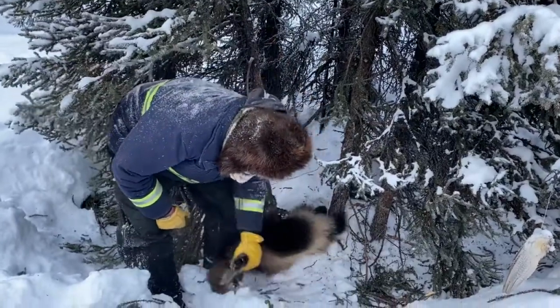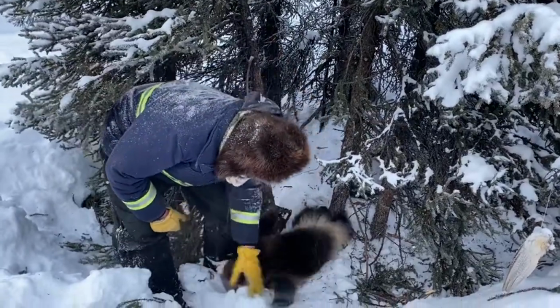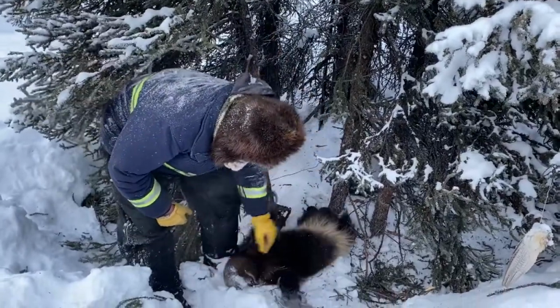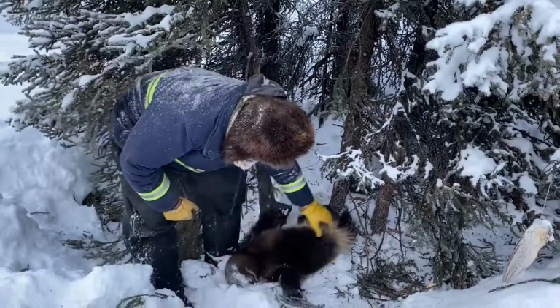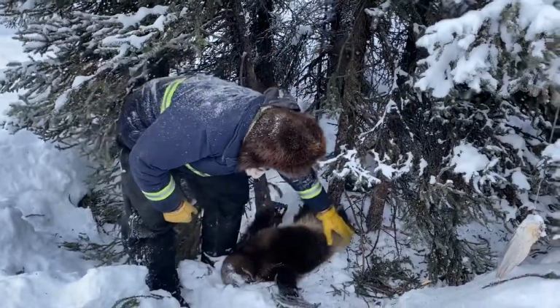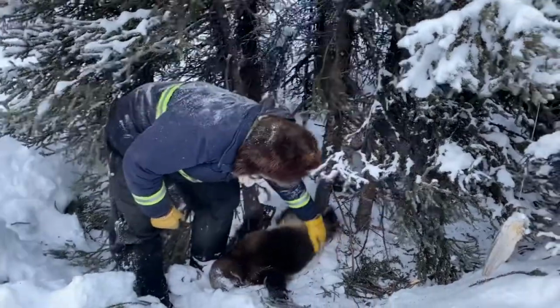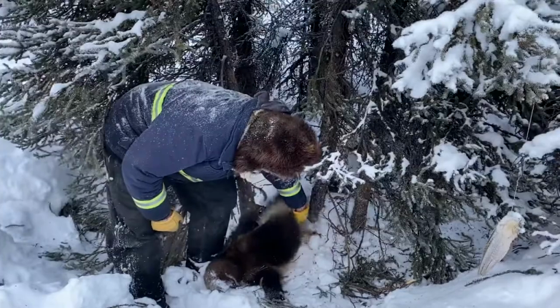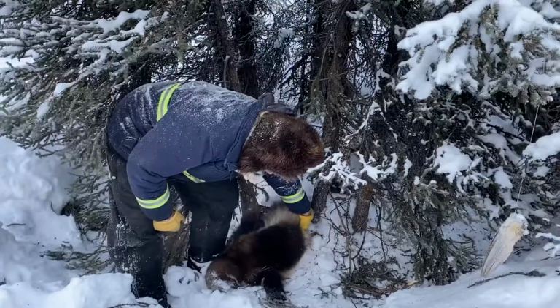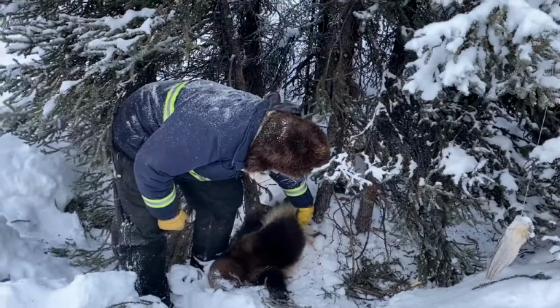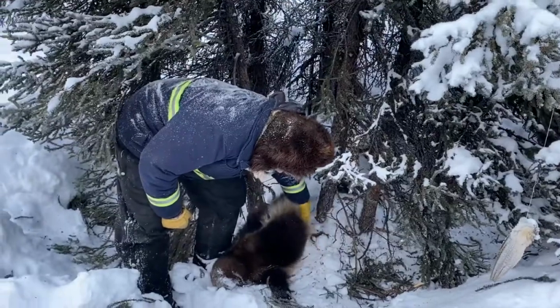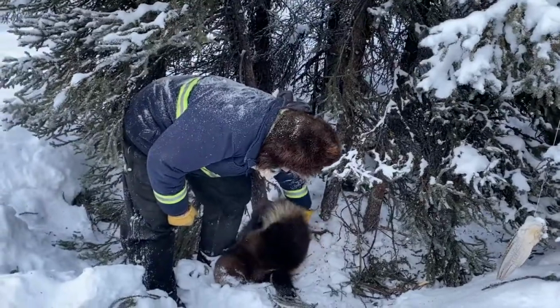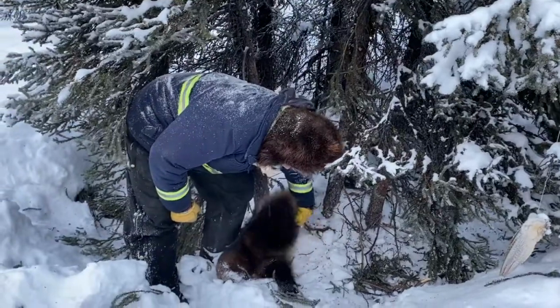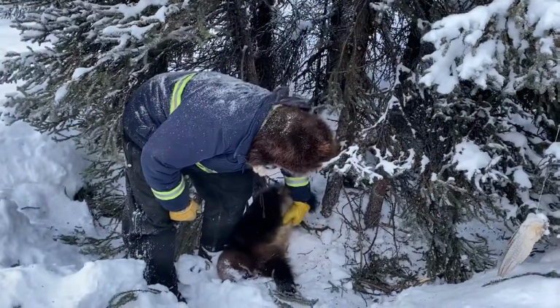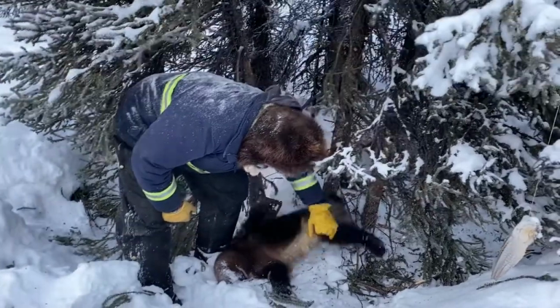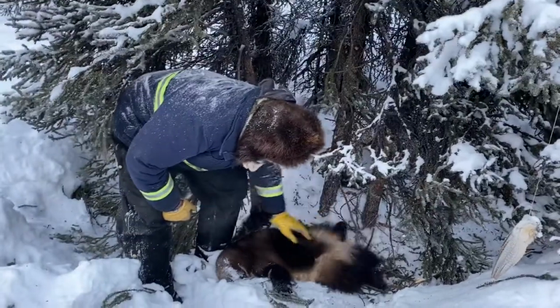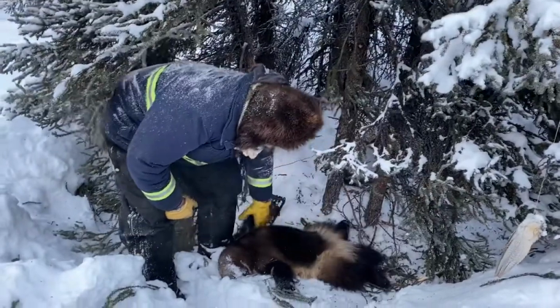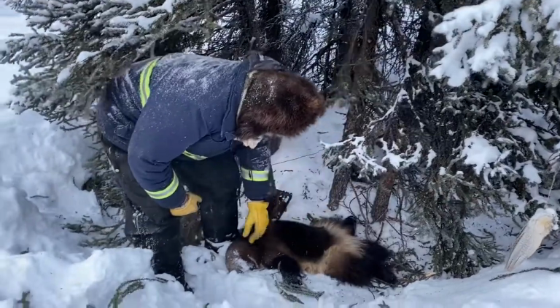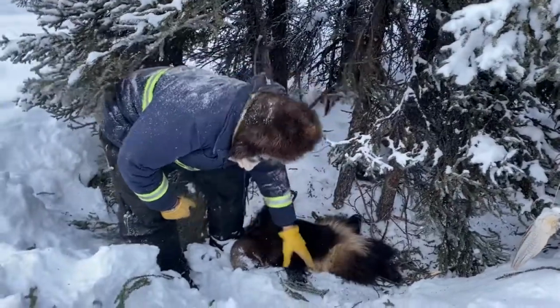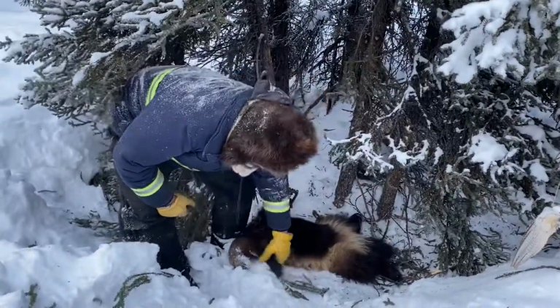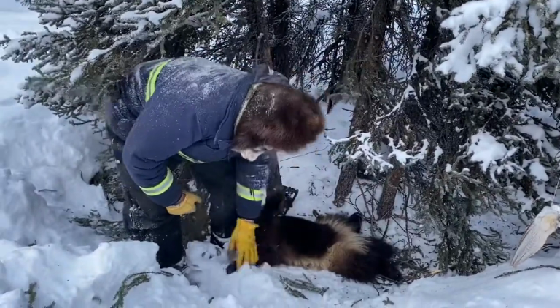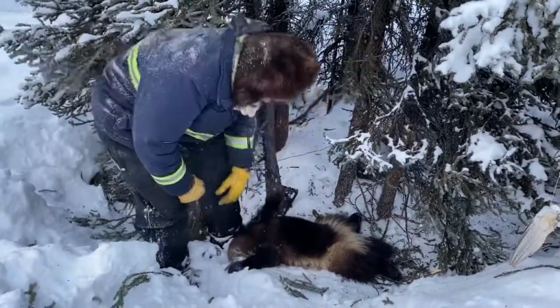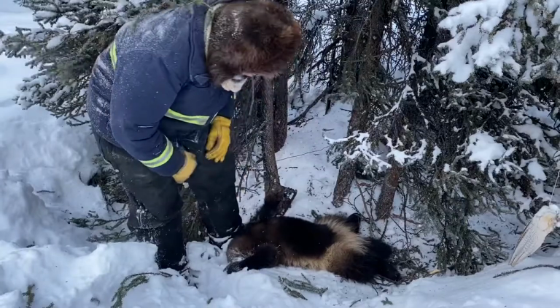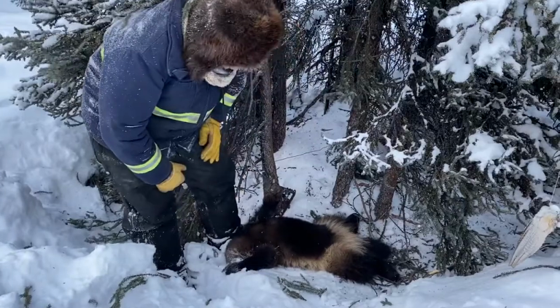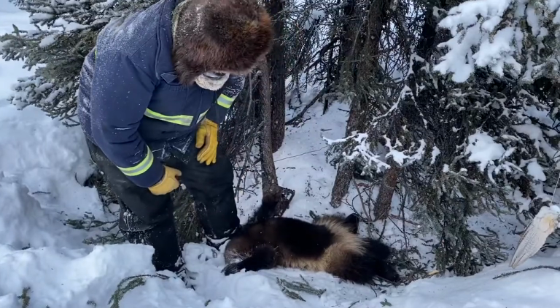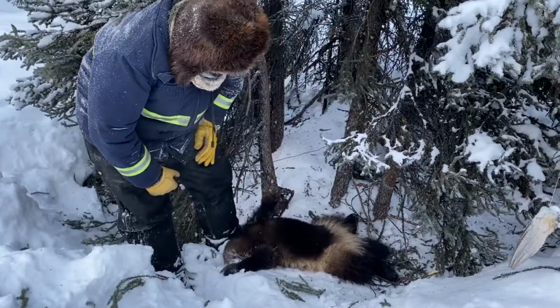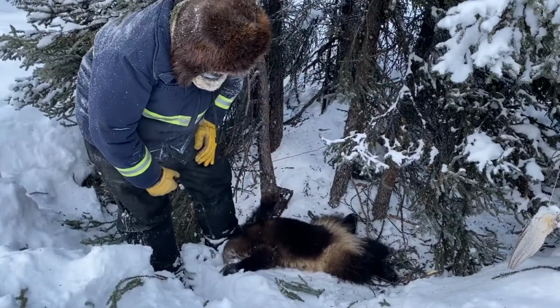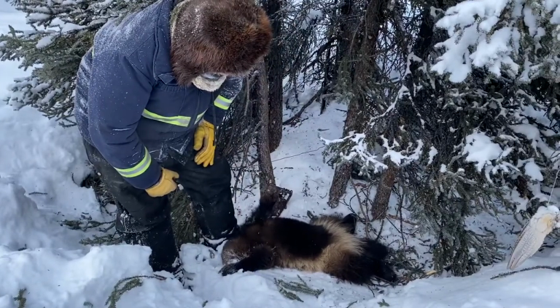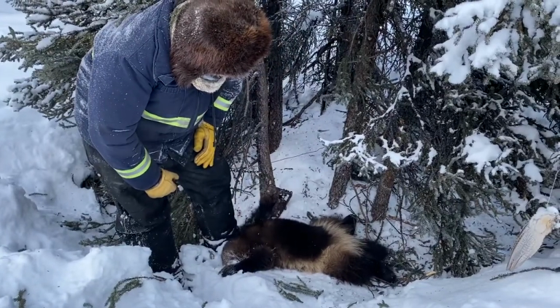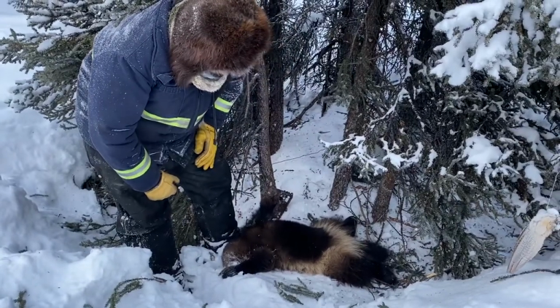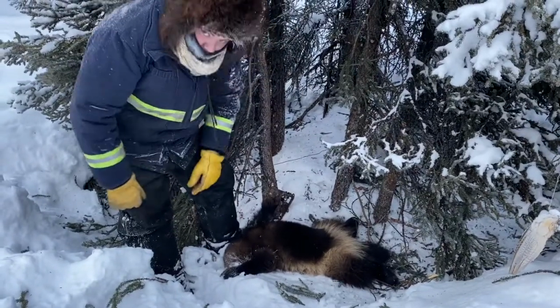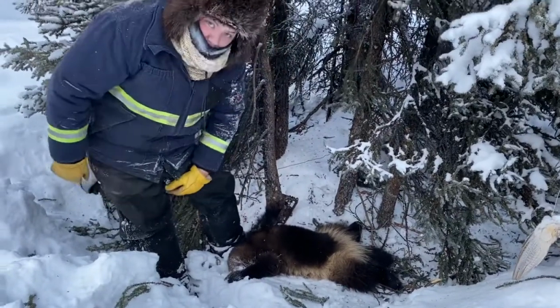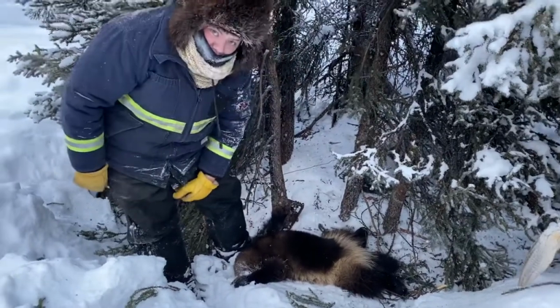Yeah, that's a really nice animal. Beautiful. Beautiful day.